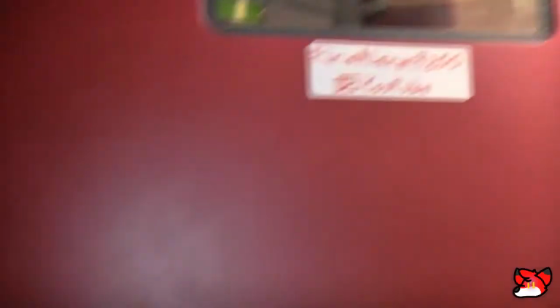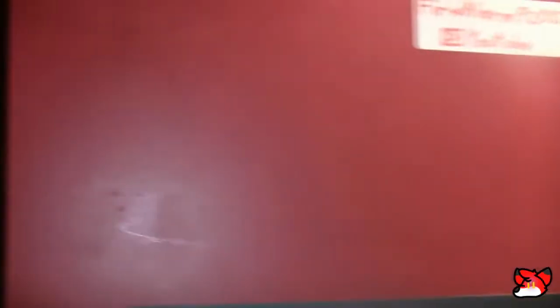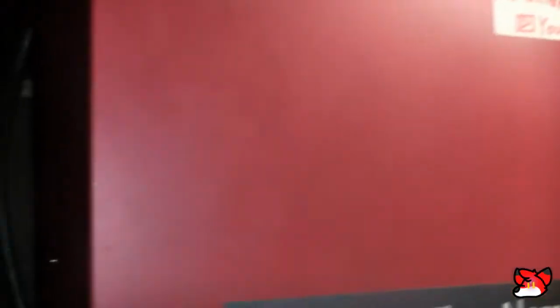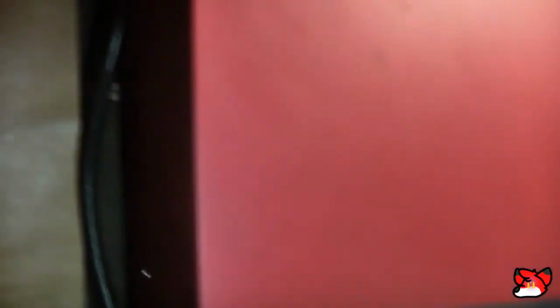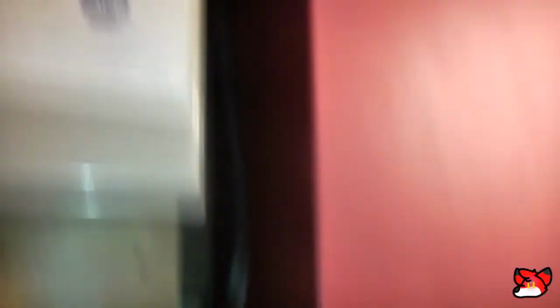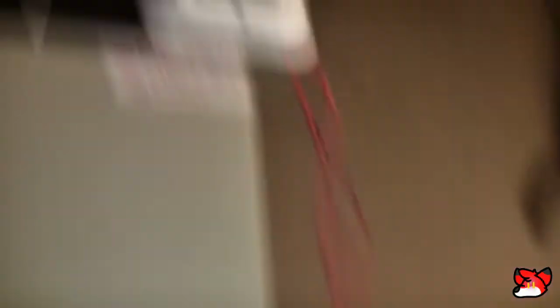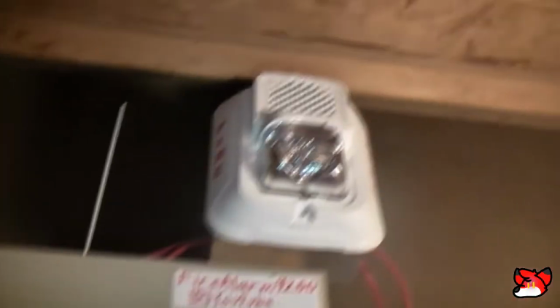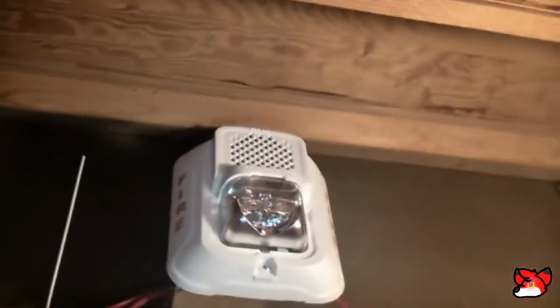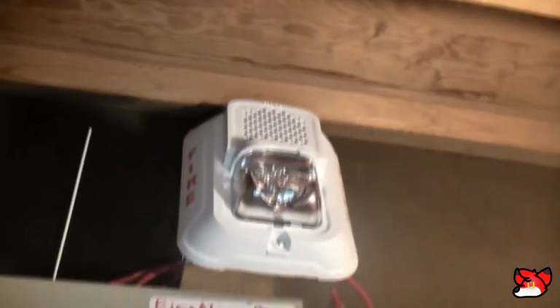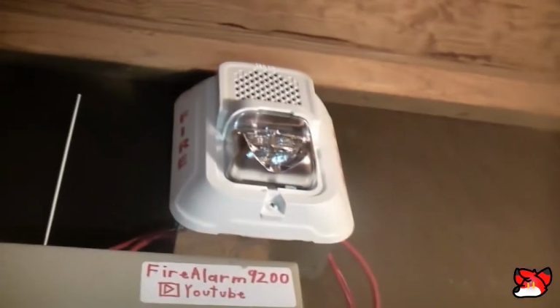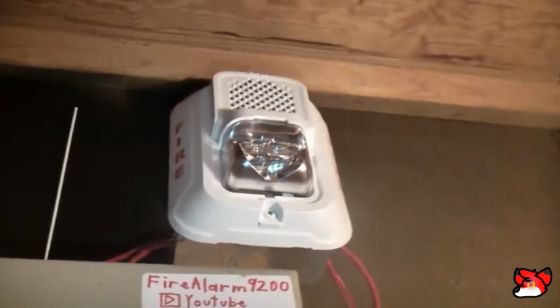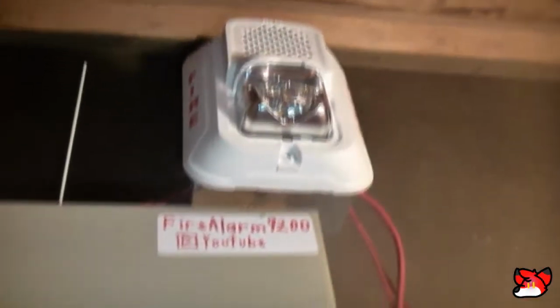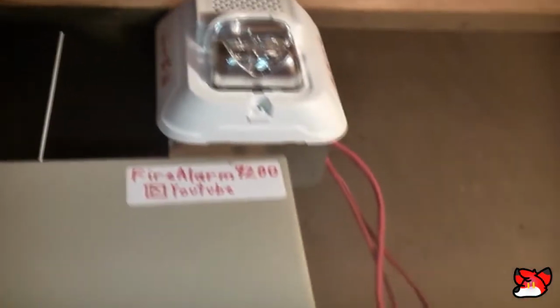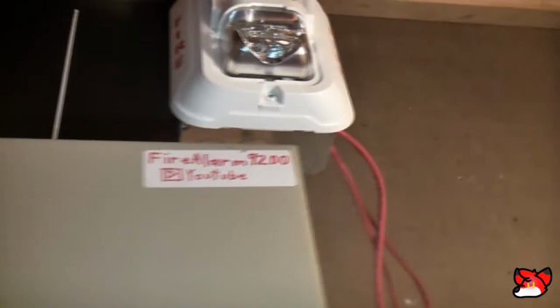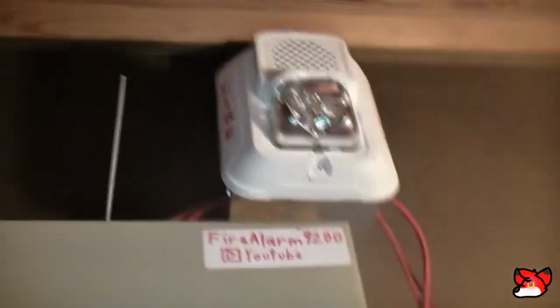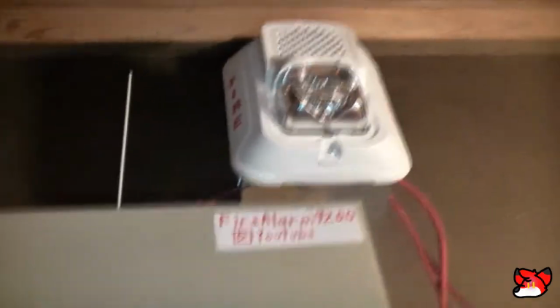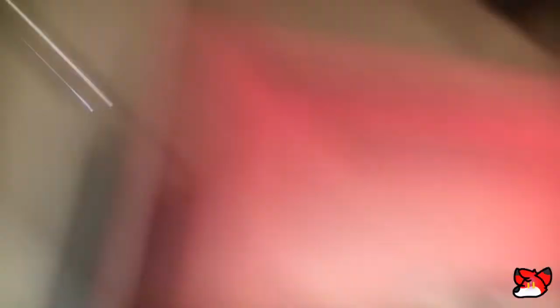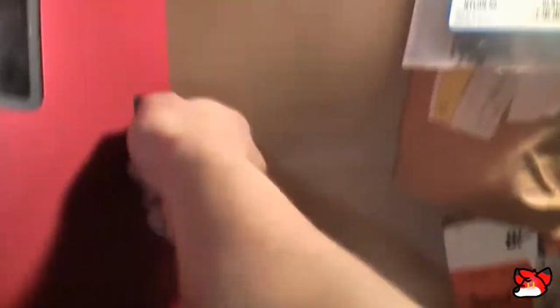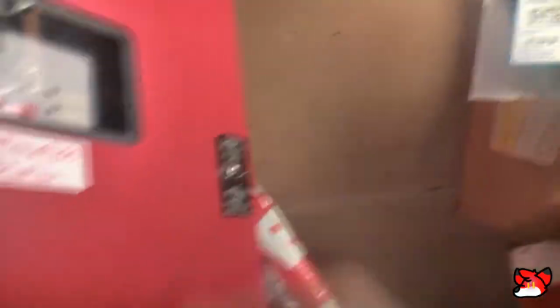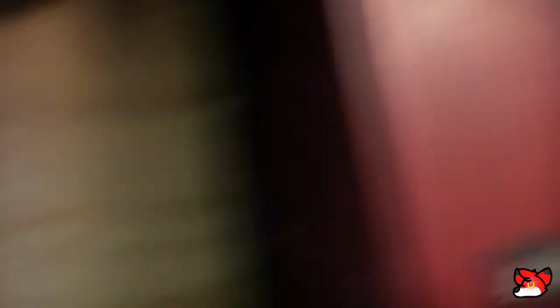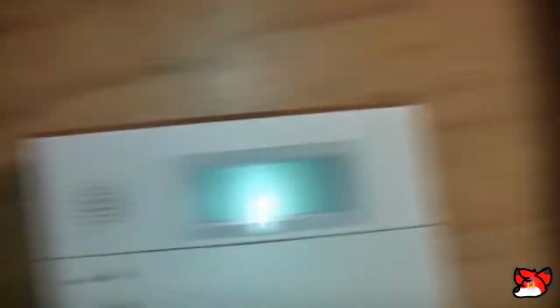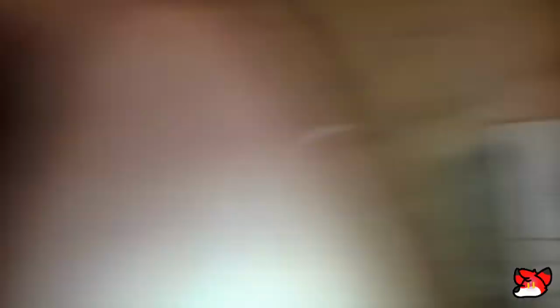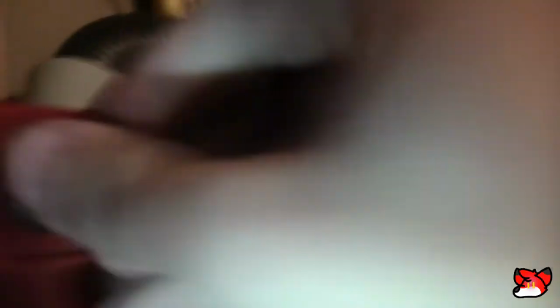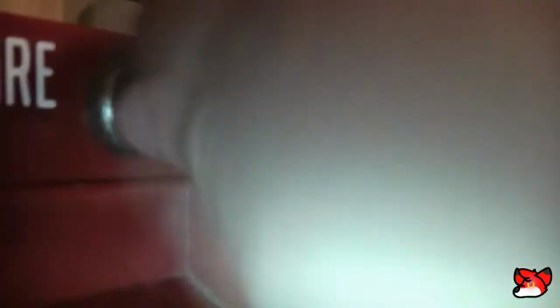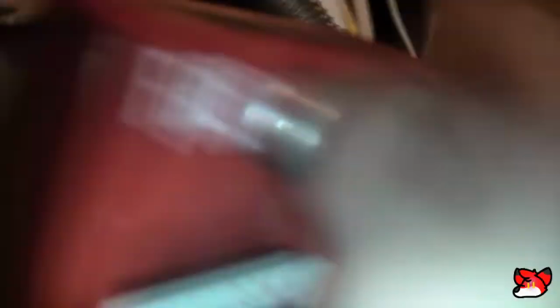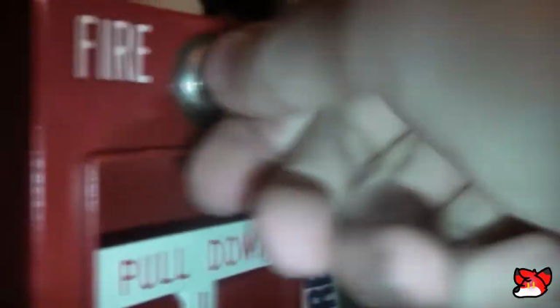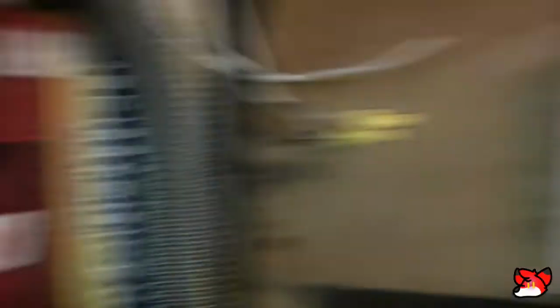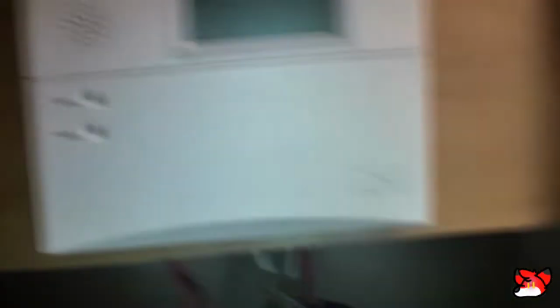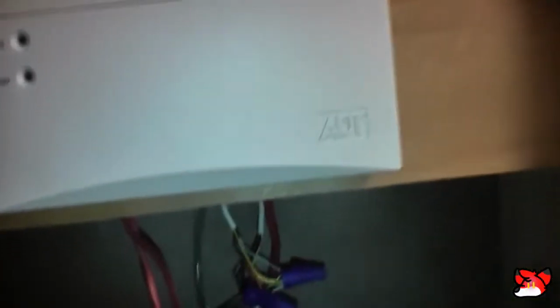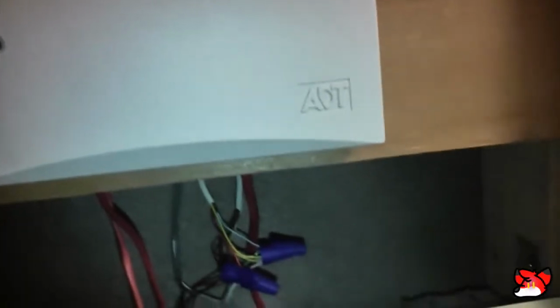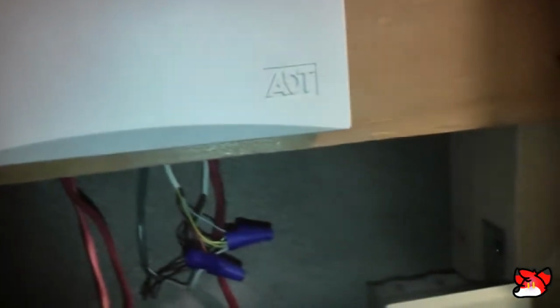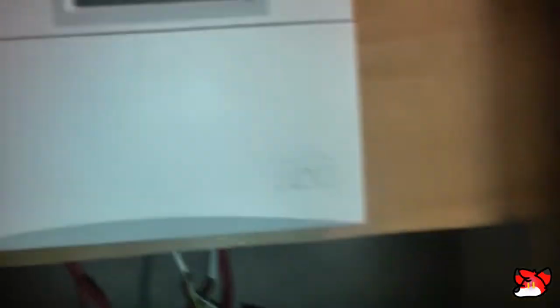I don't have an MDL, and since these are two-wire horn strobes, you can't do audible silence.